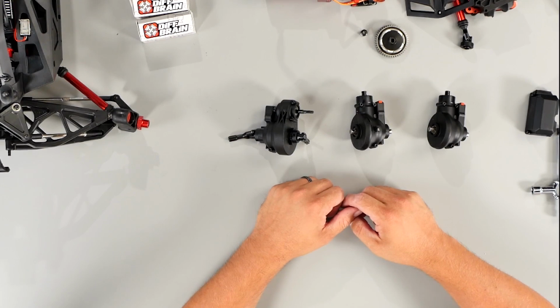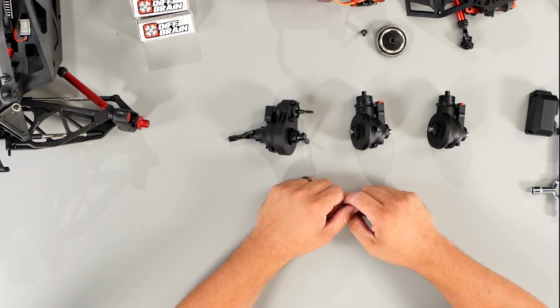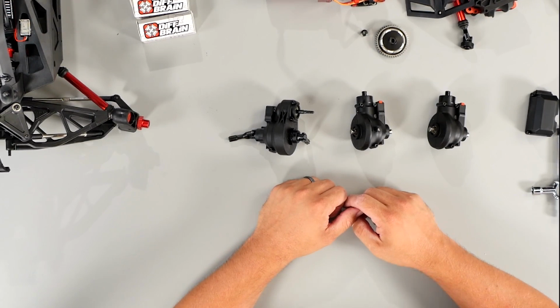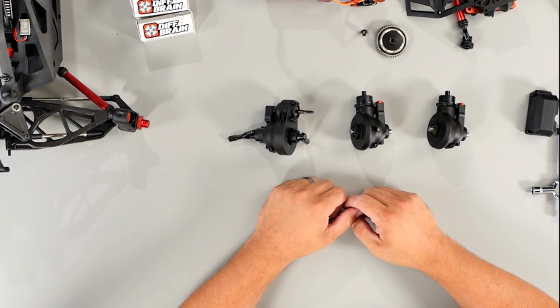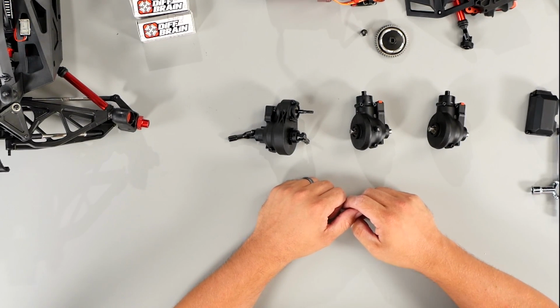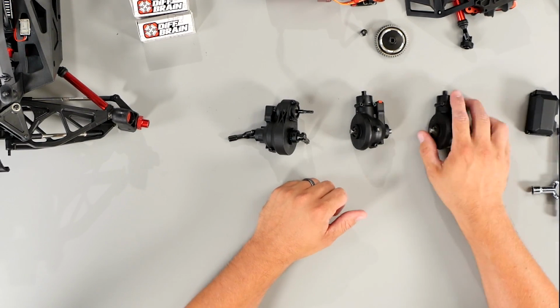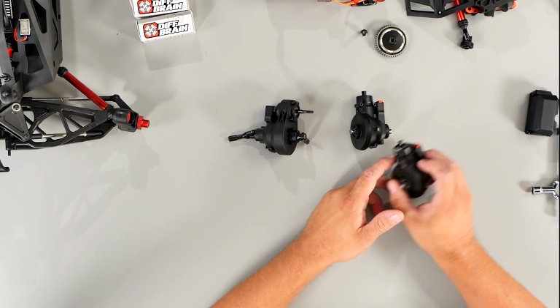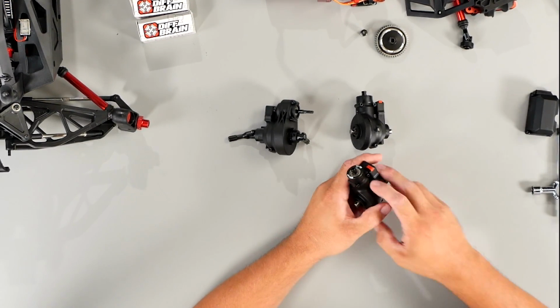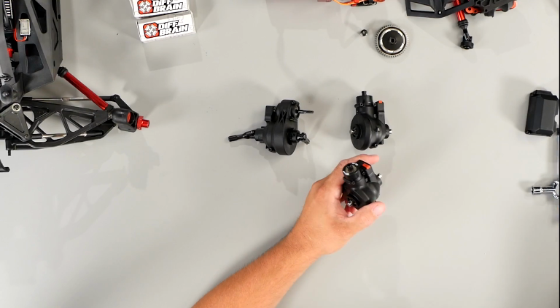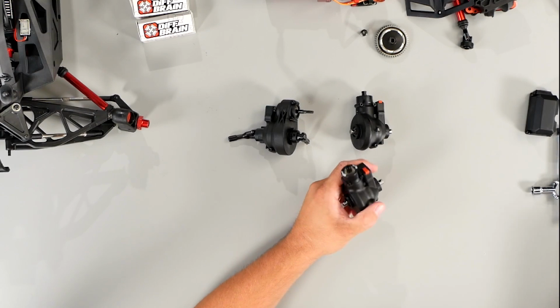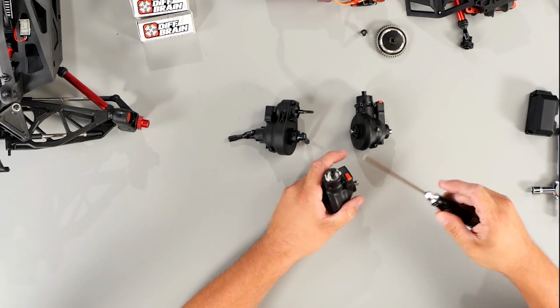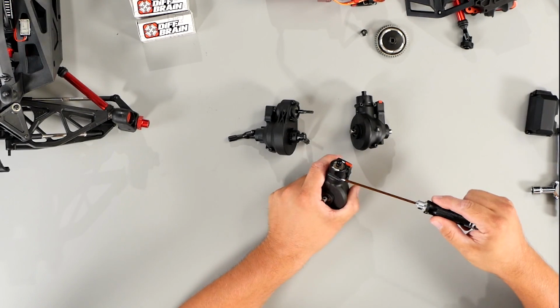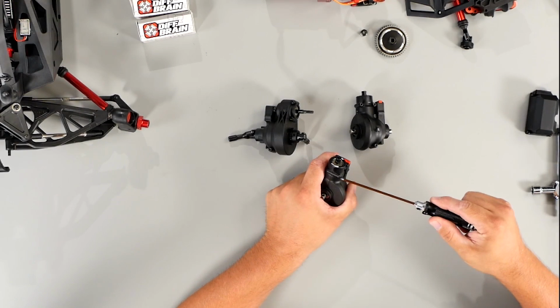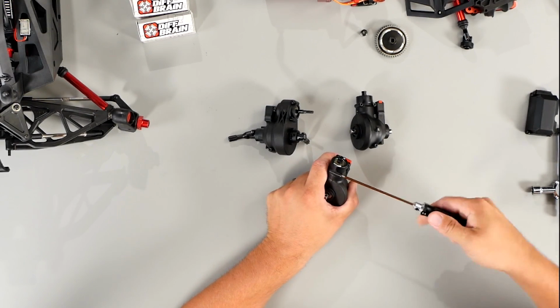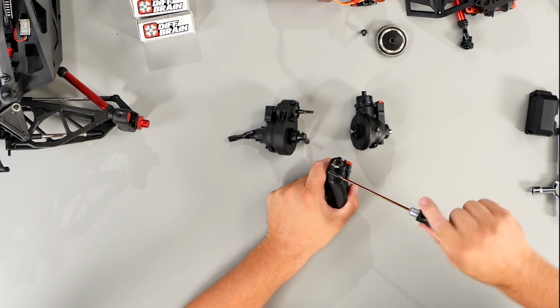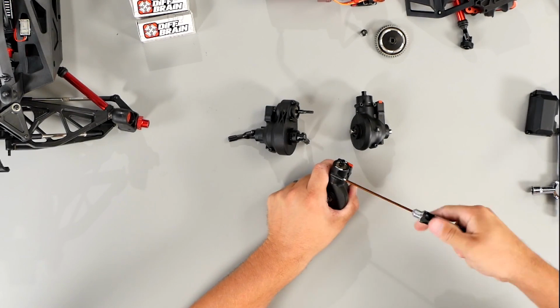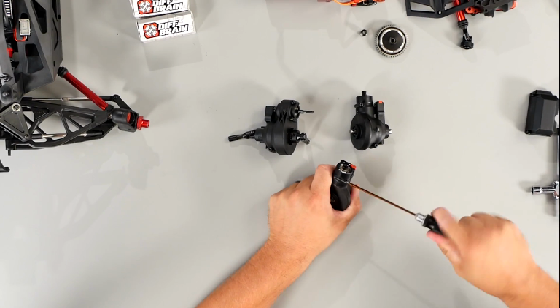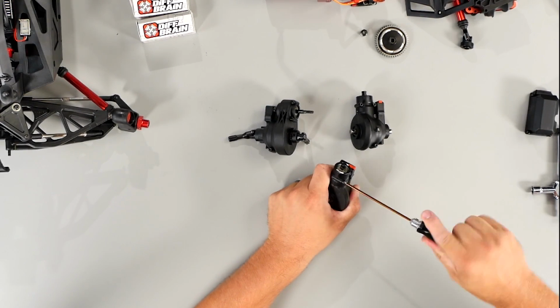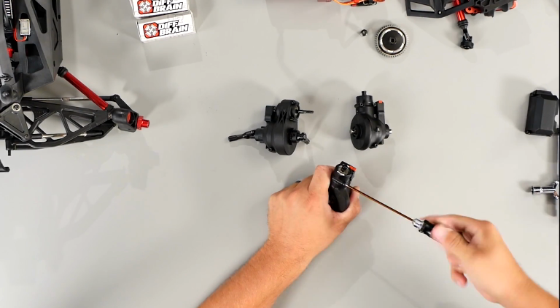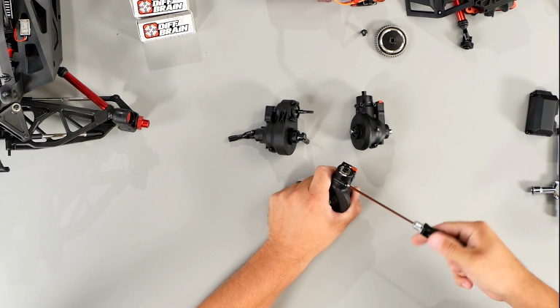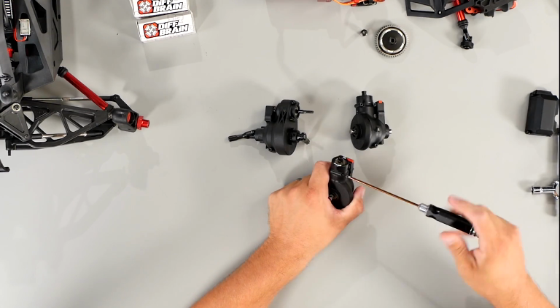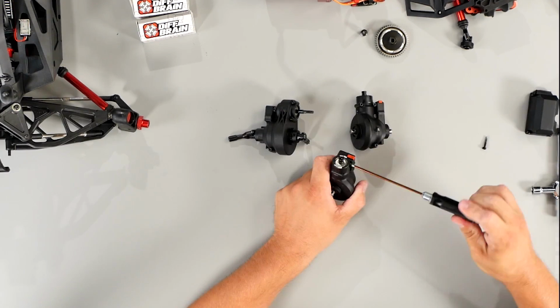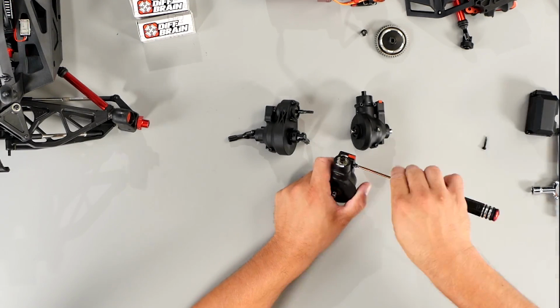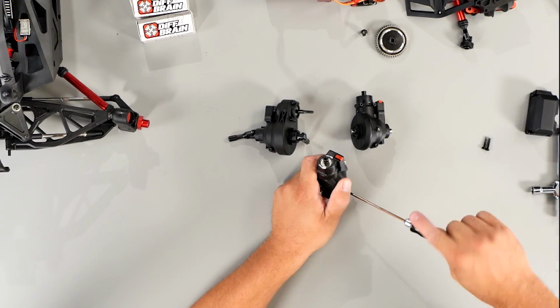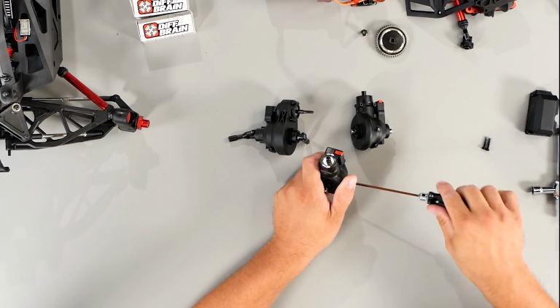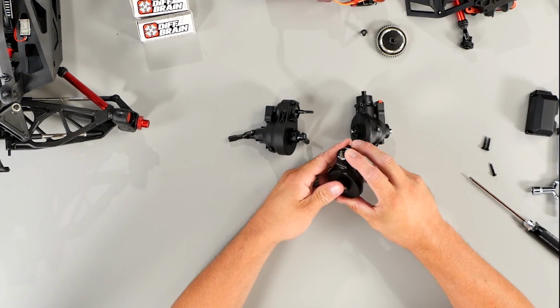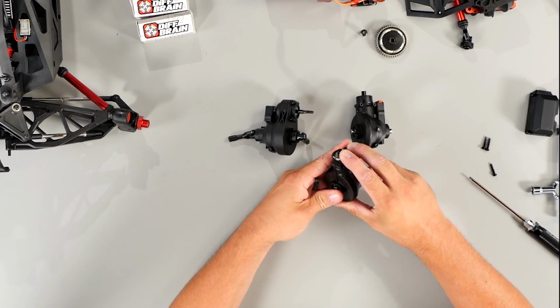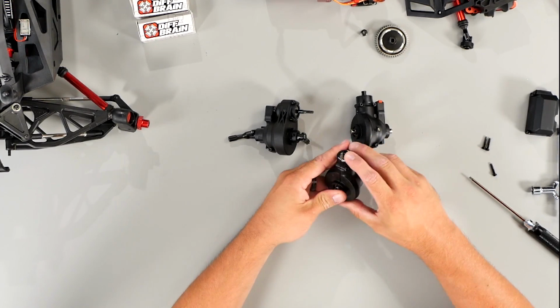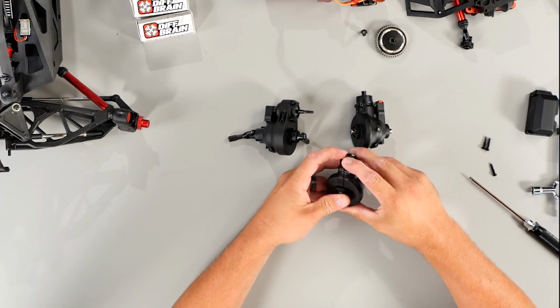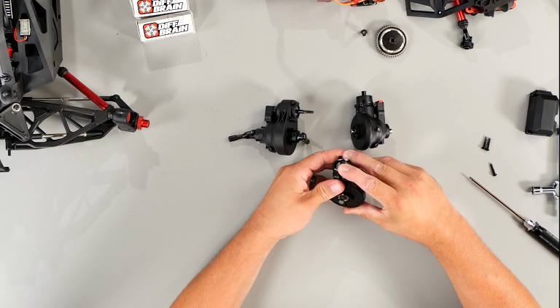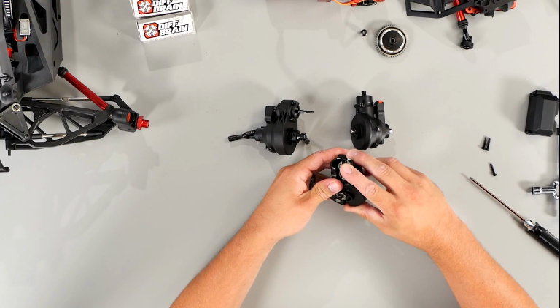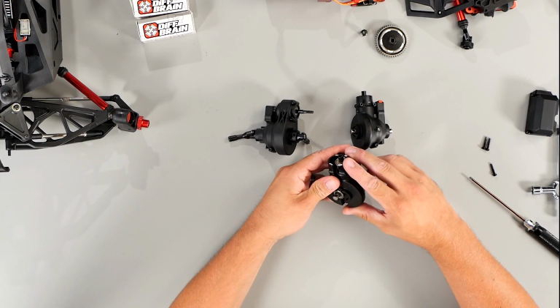Now it's time to take the diffs apart to get them installed. First, you're going to take the front and rear diff apart. There will be three screws on the outer diff case. Next, you're going to split the diff housing apart to get to the diff.